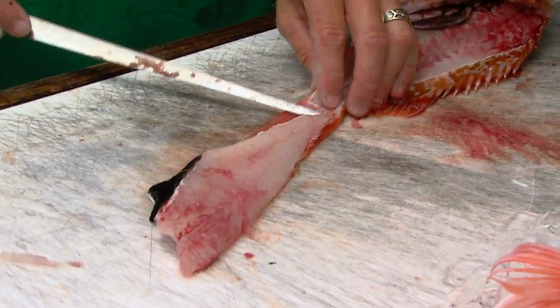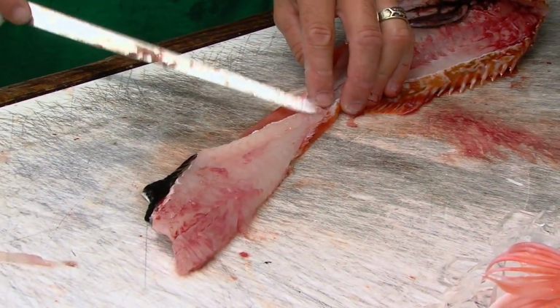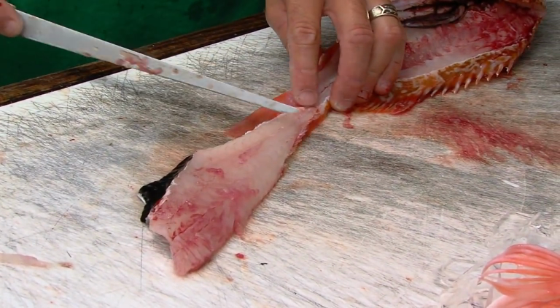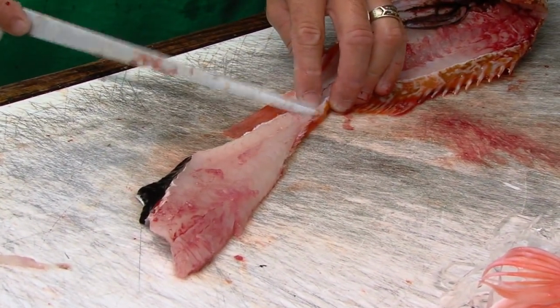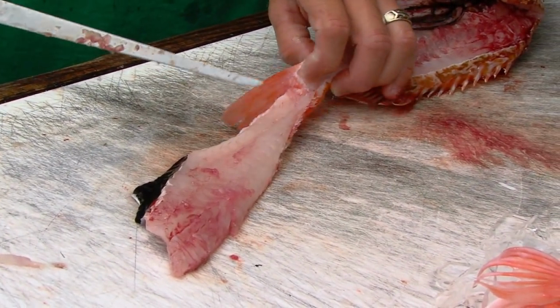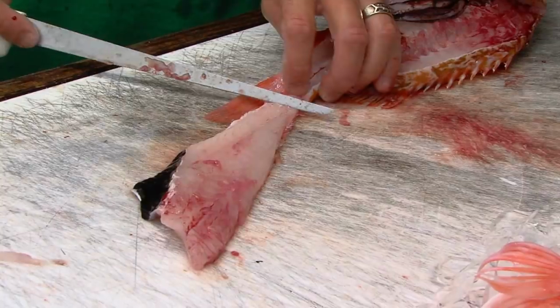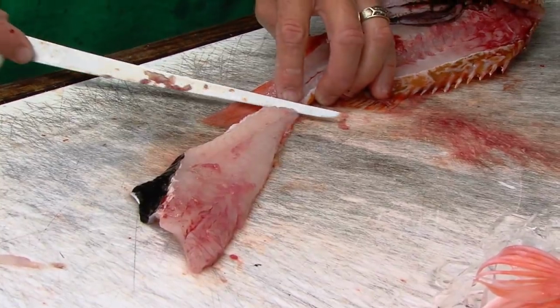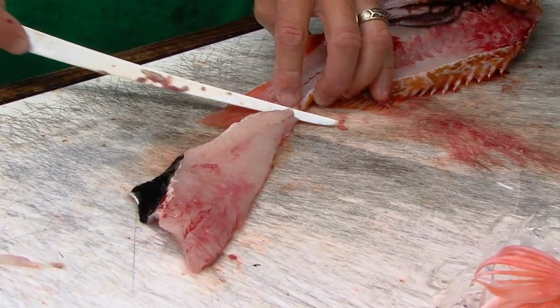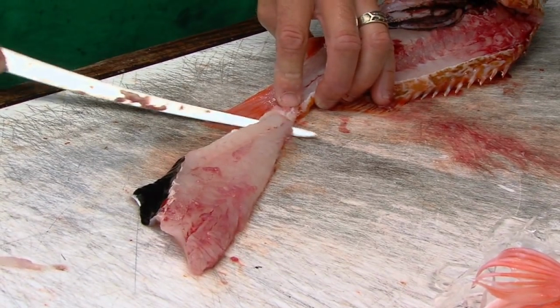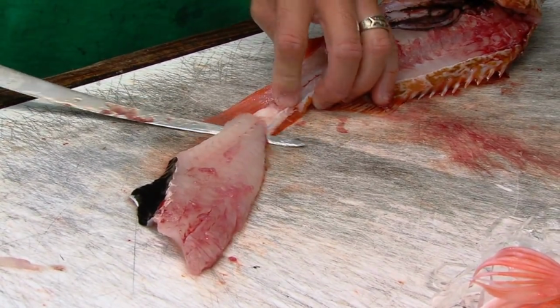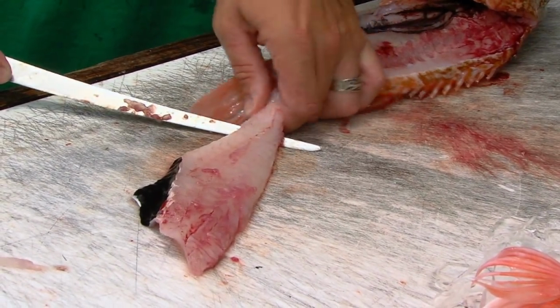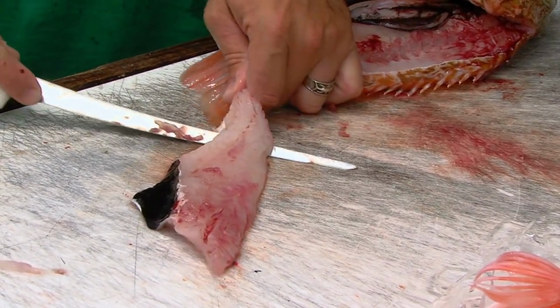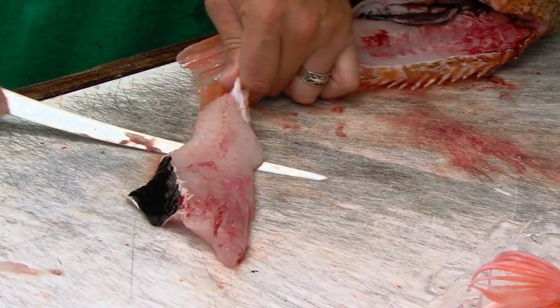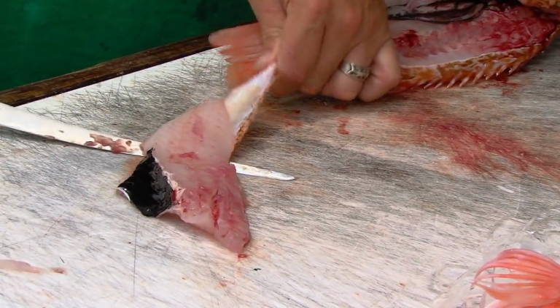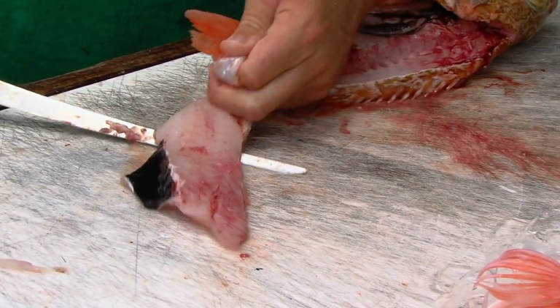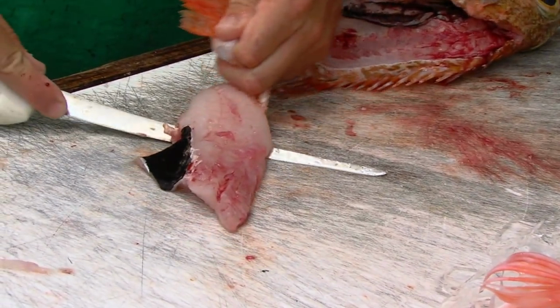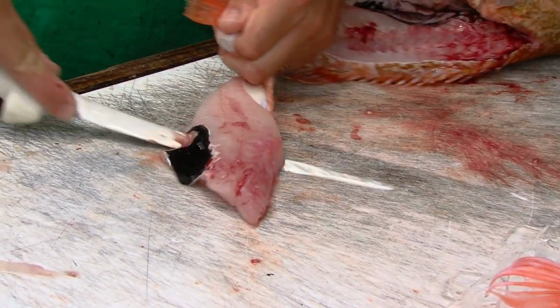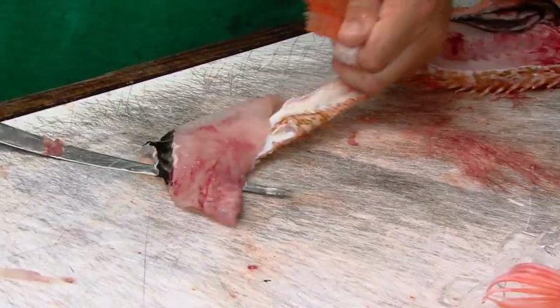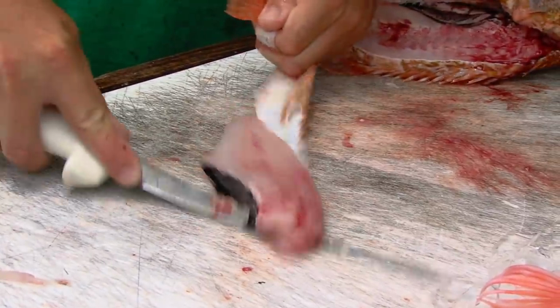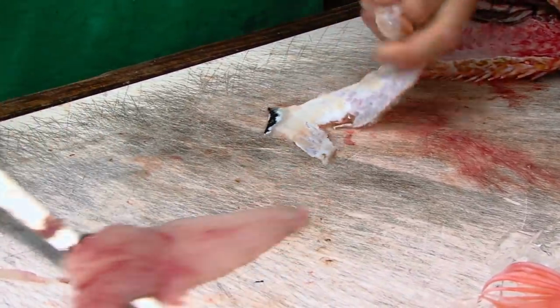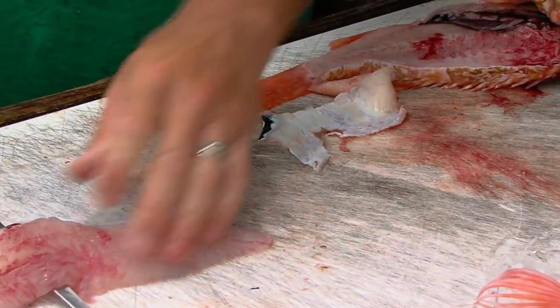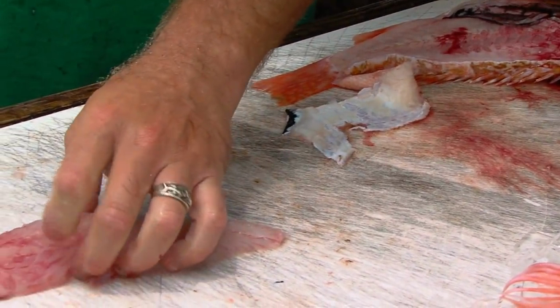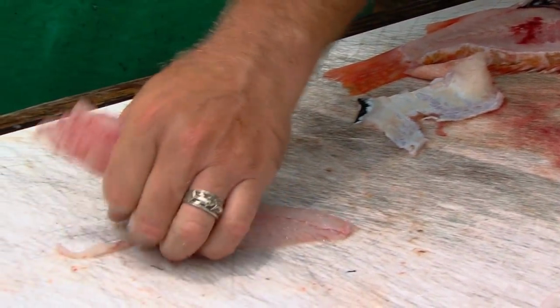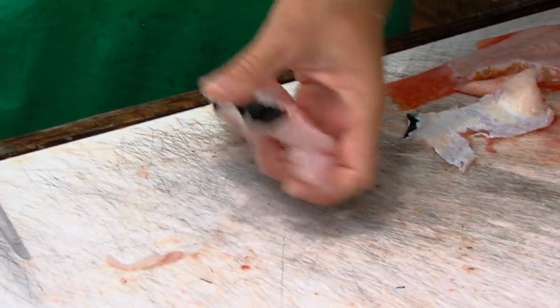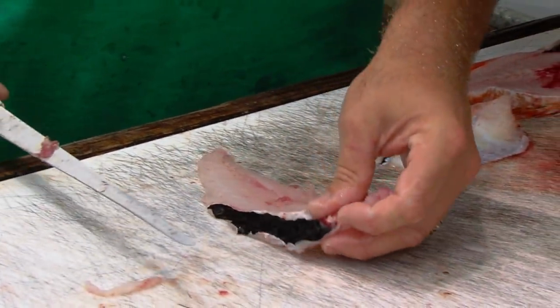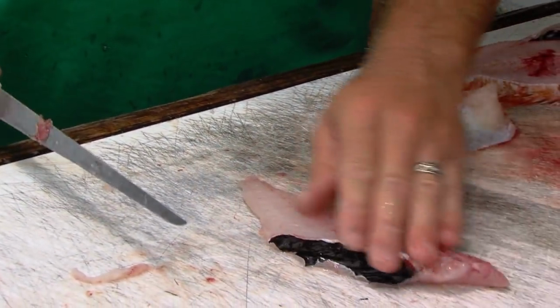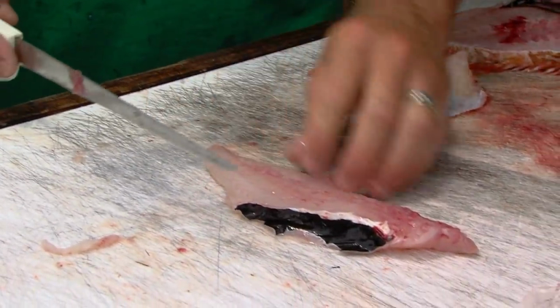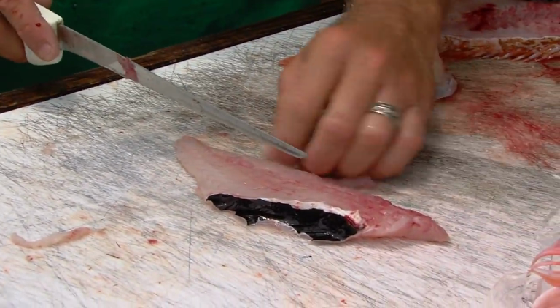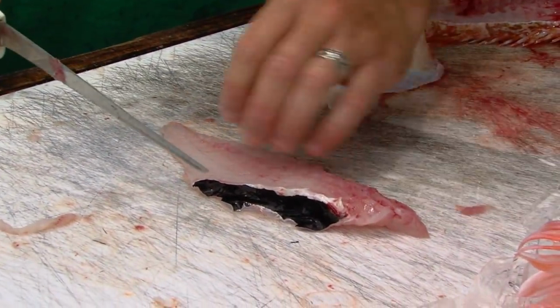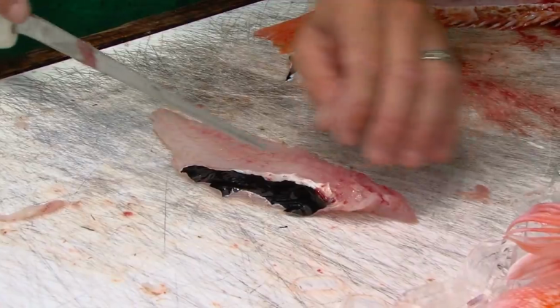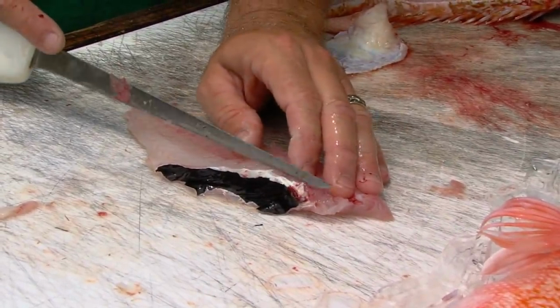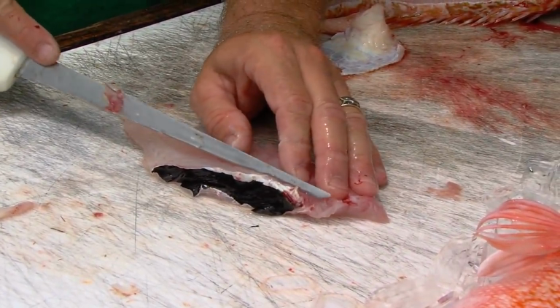I leave a little bit attached right there, so this way when I skin it, I can just grab that — still got something to grab onto. And just pull that right off. You have an absolutely perfect filet. It's the flip flop approach.